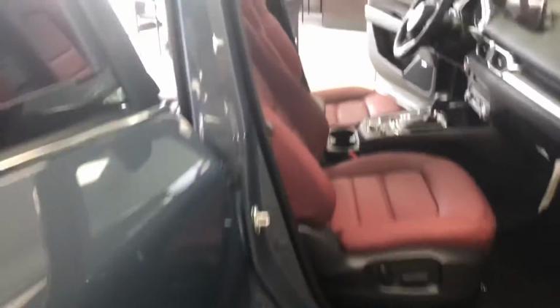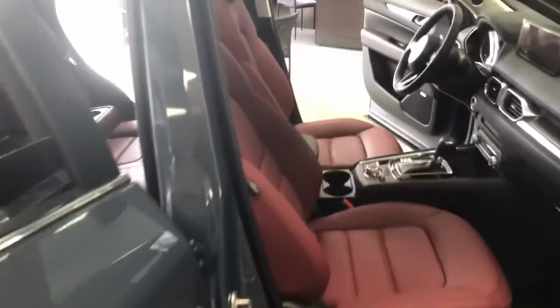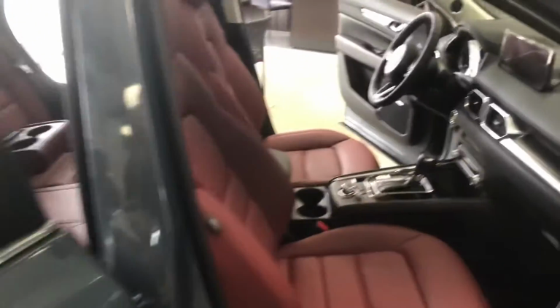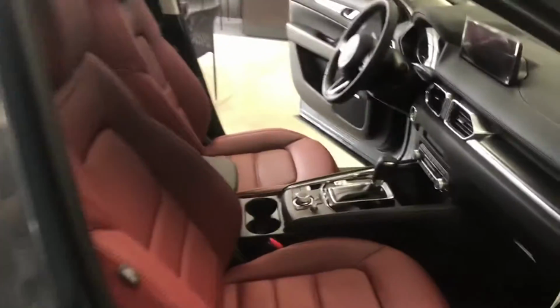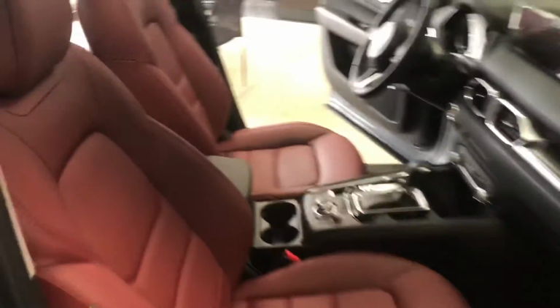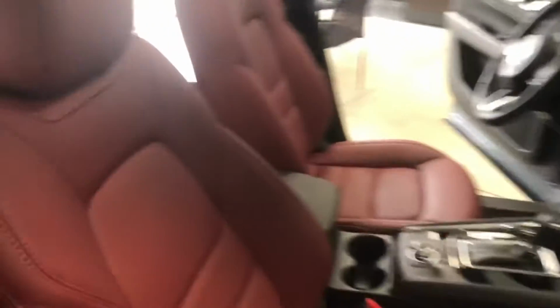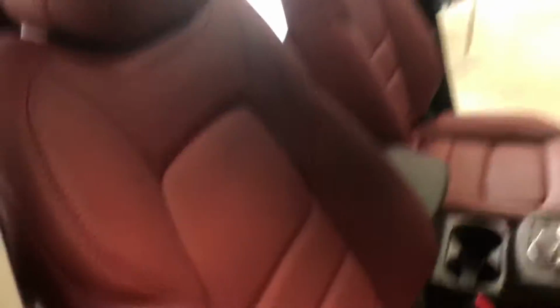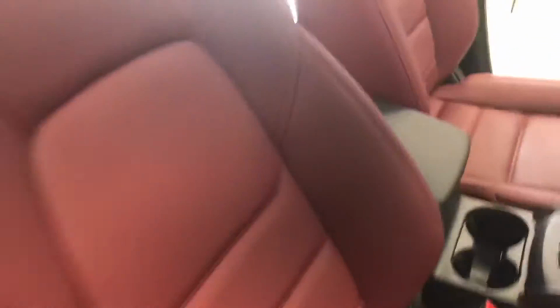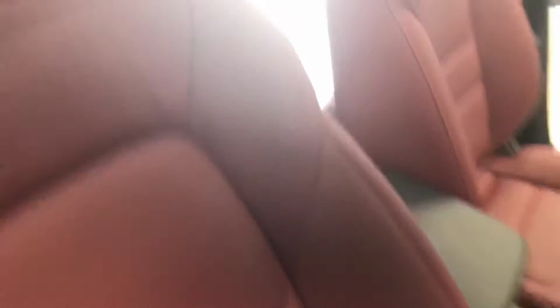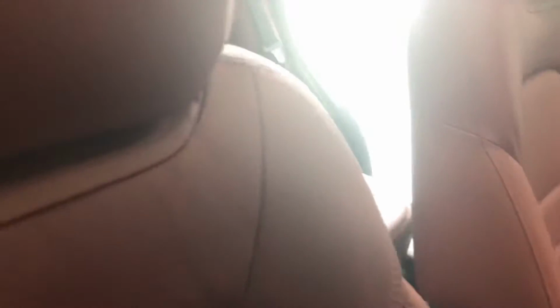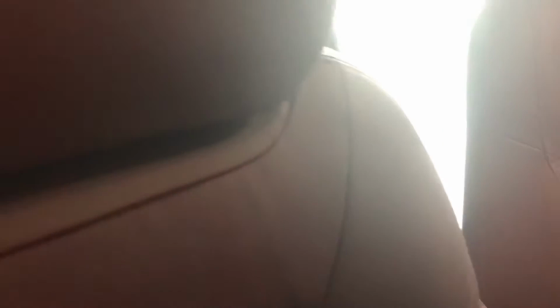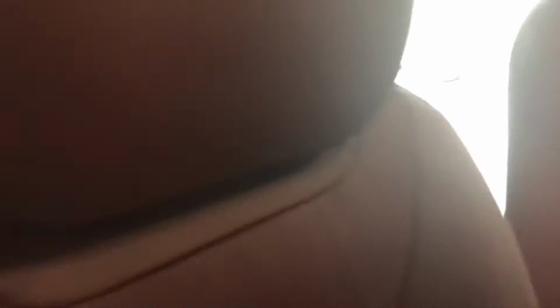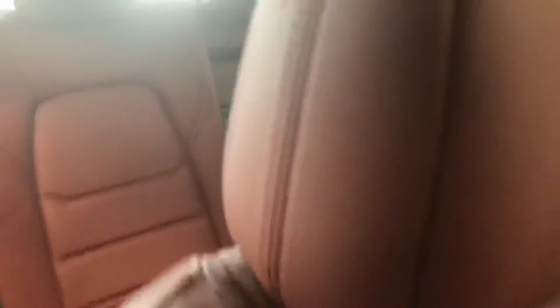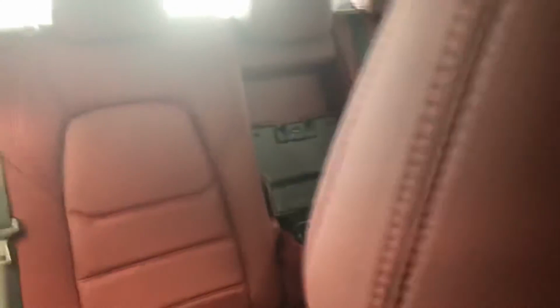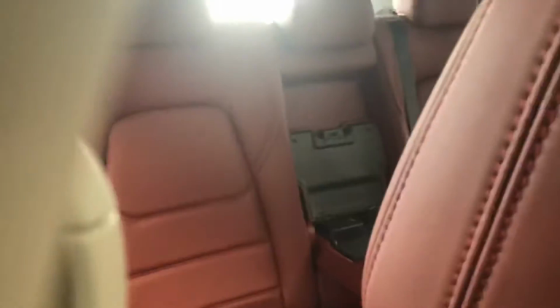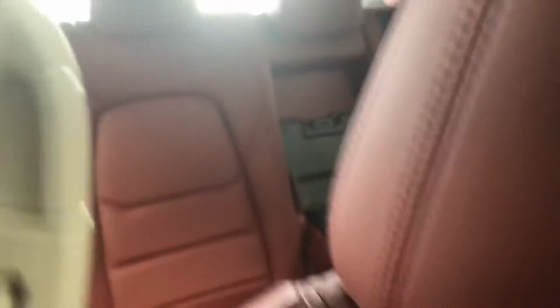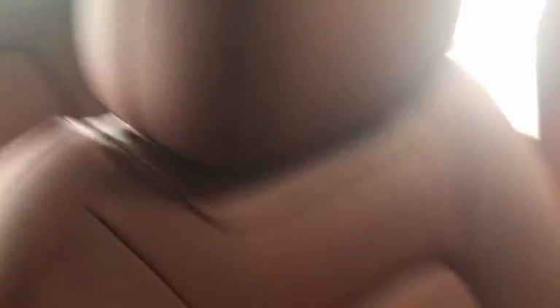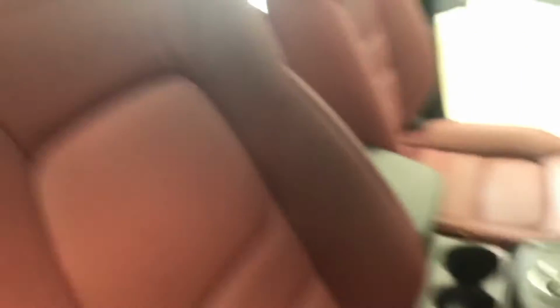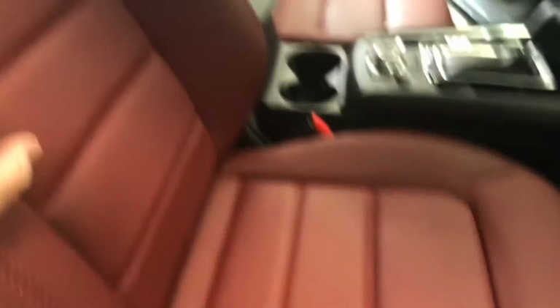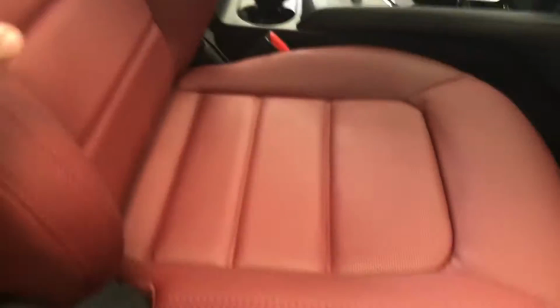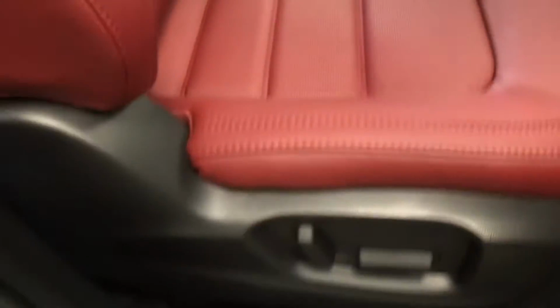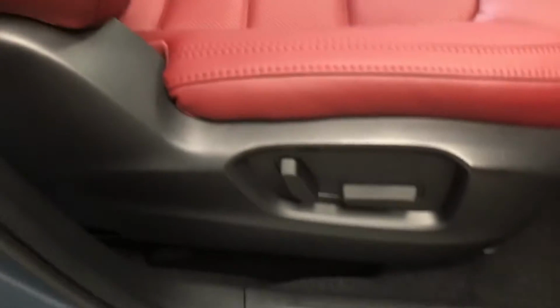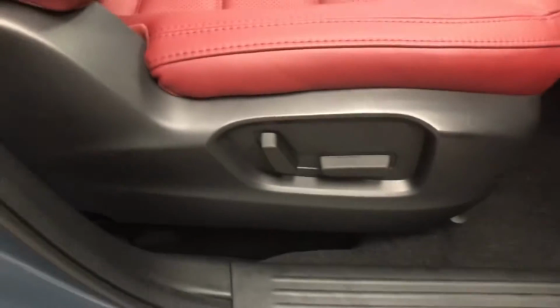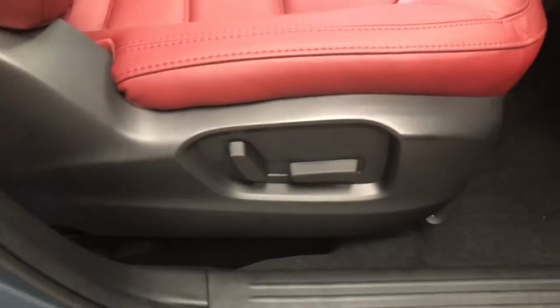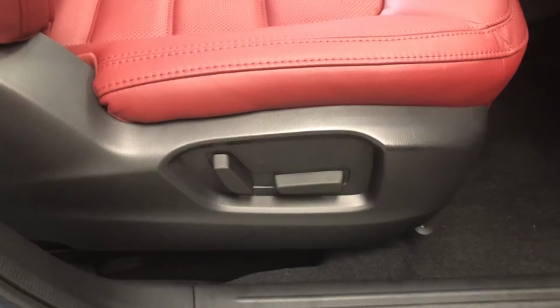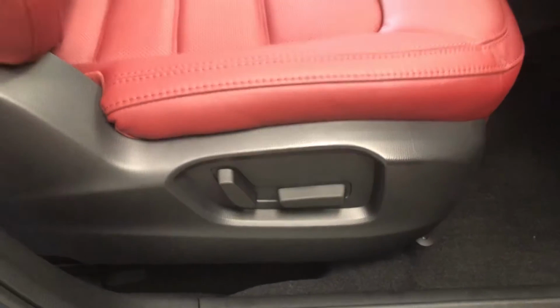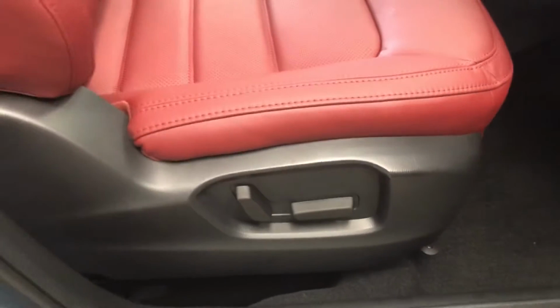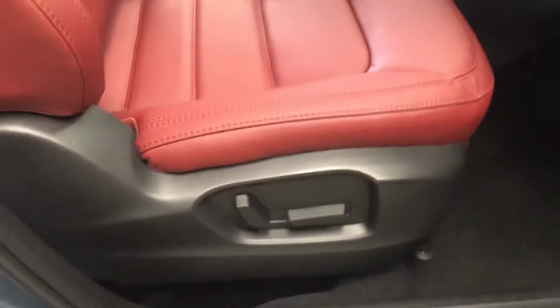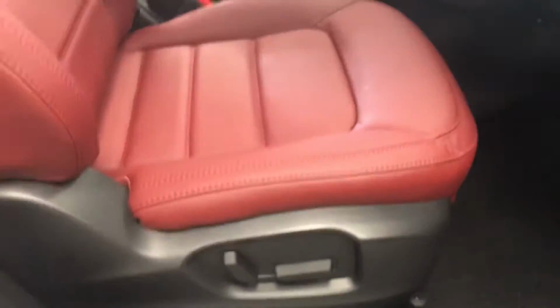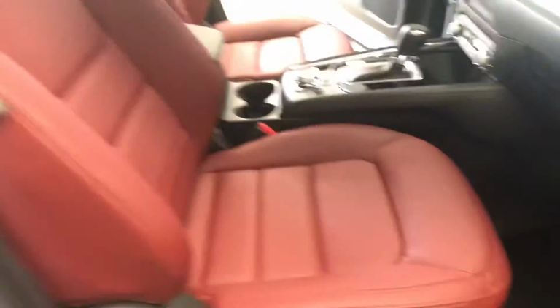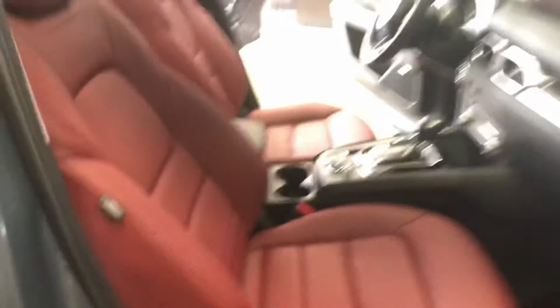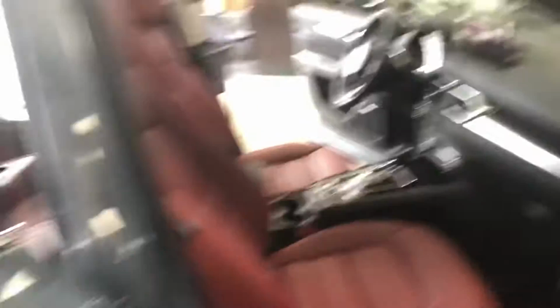We have this really, really interesting red interior on it. You also have a power seat with lumbar support on the driver's side and passenger side.